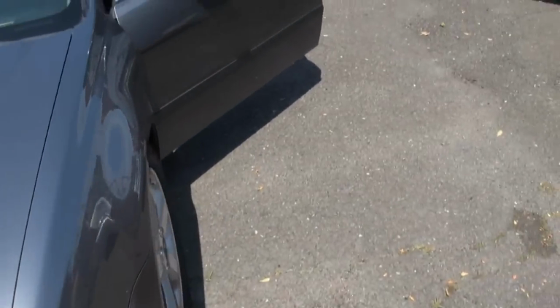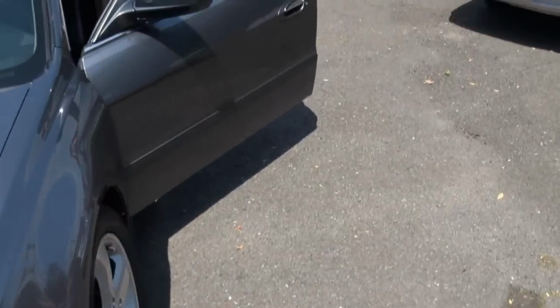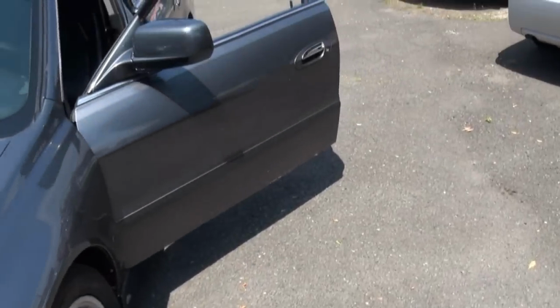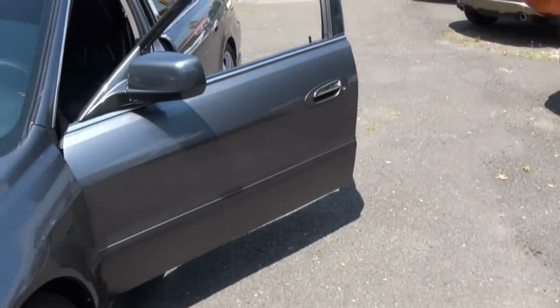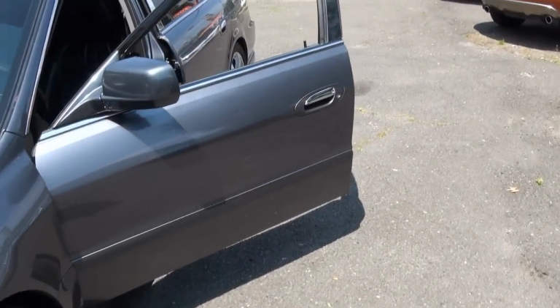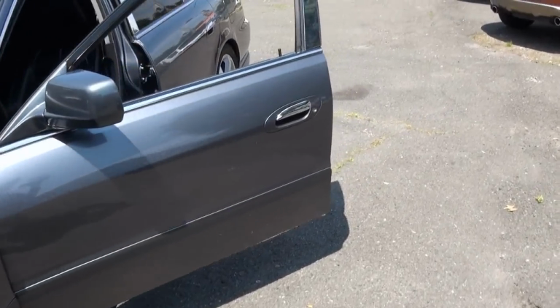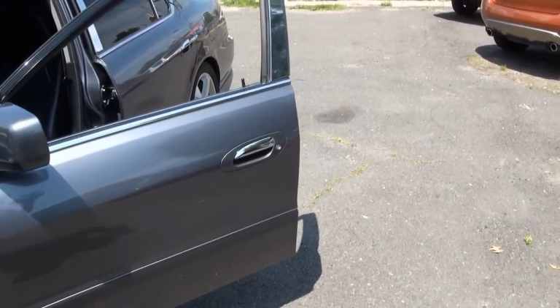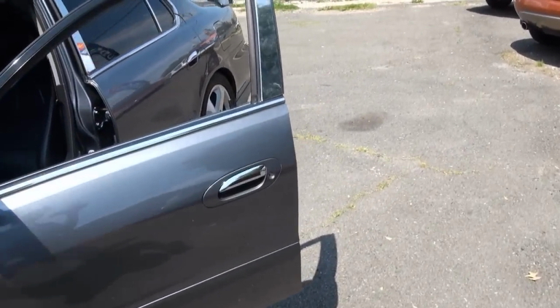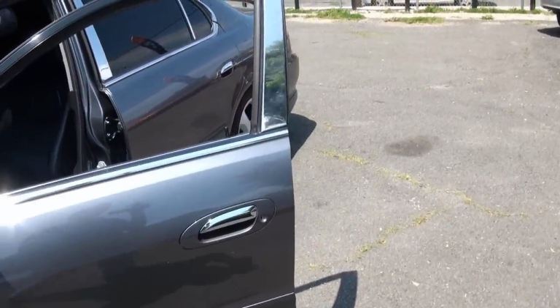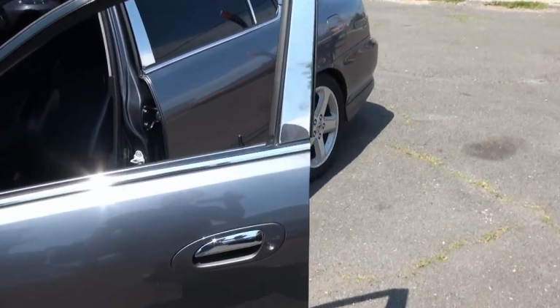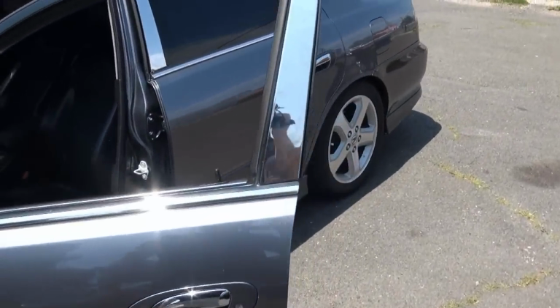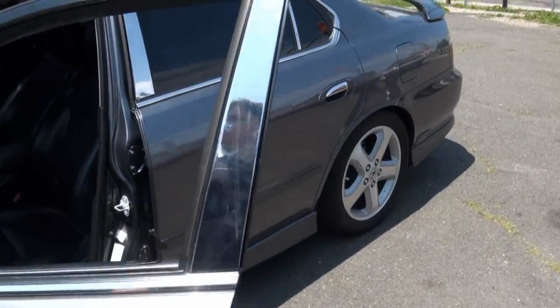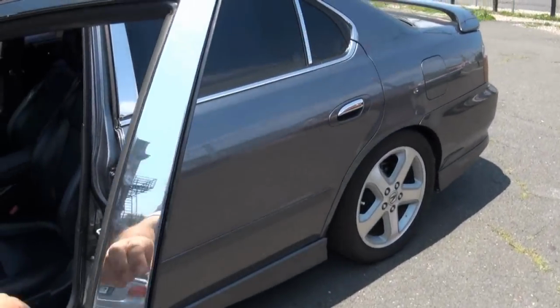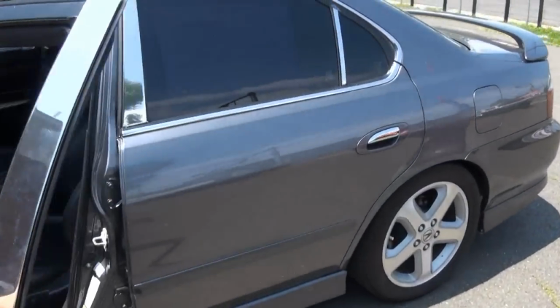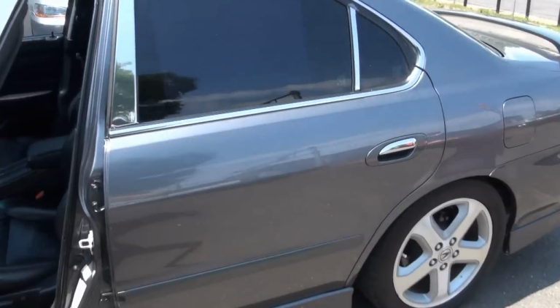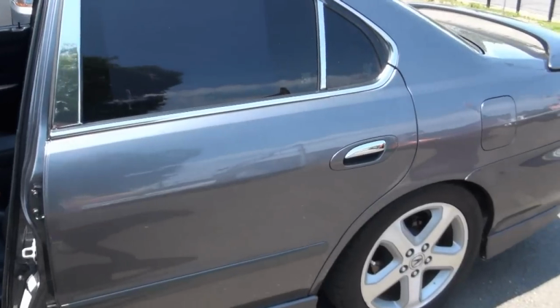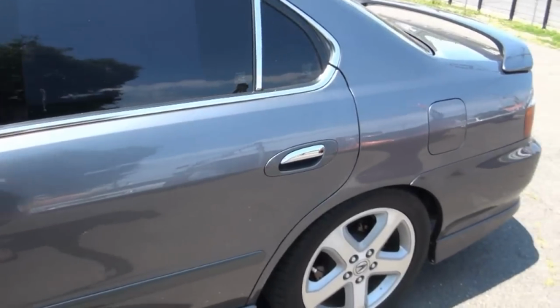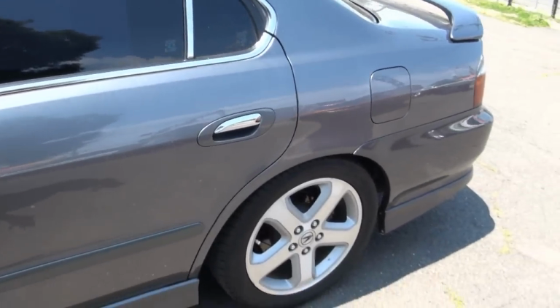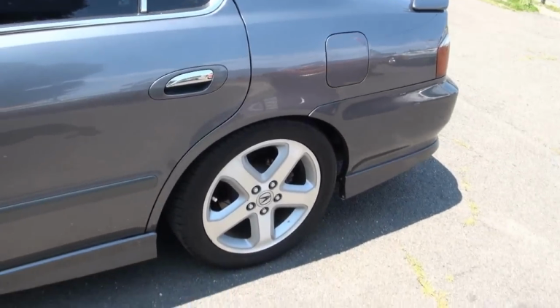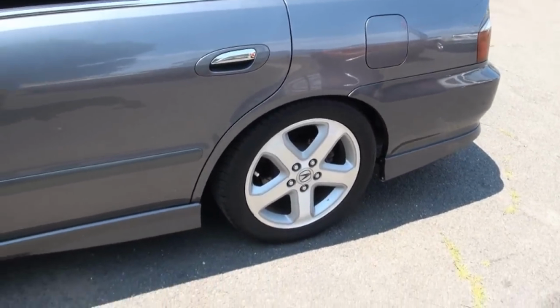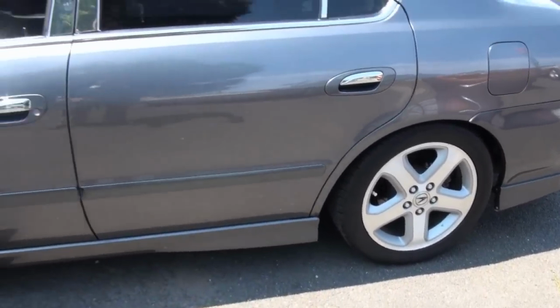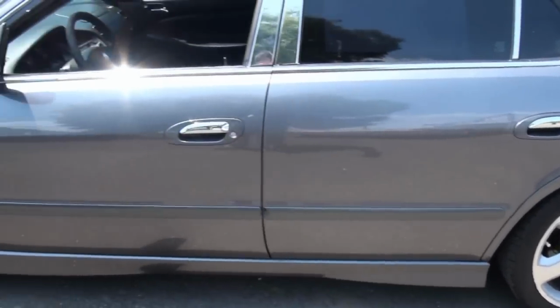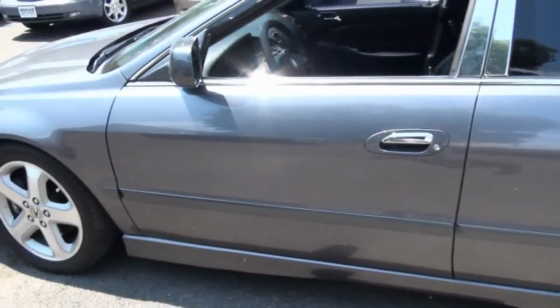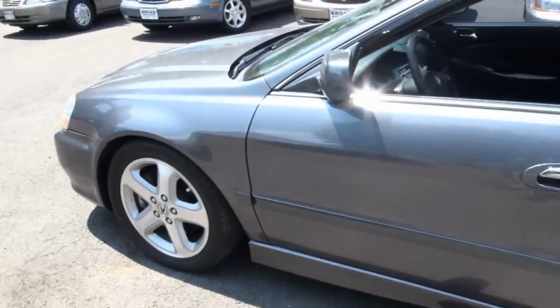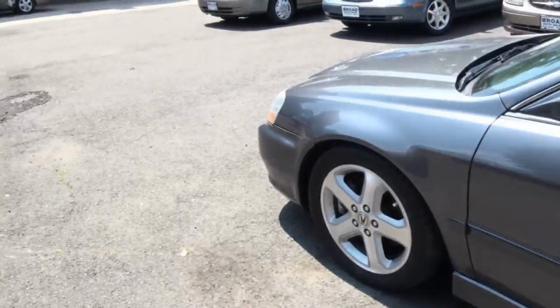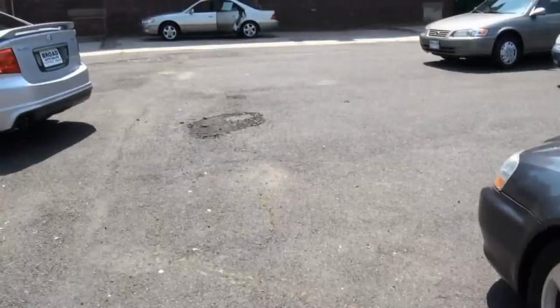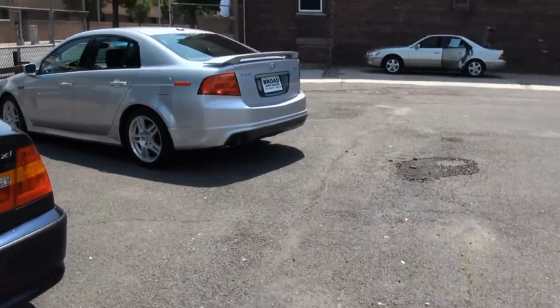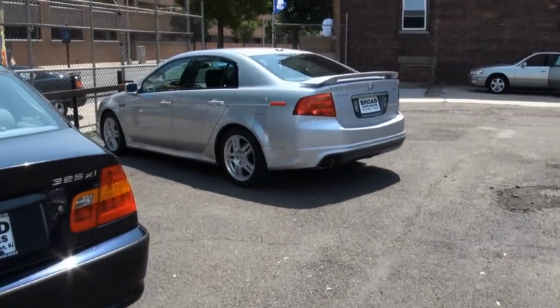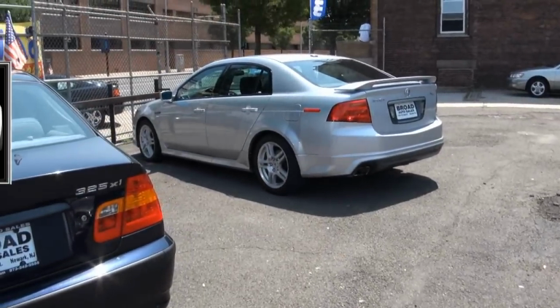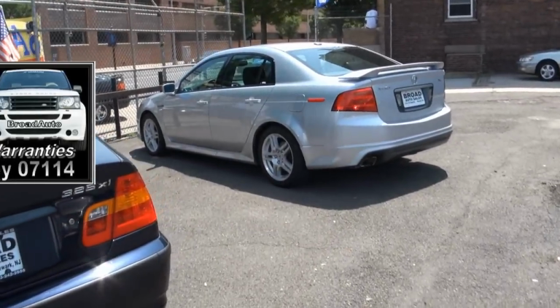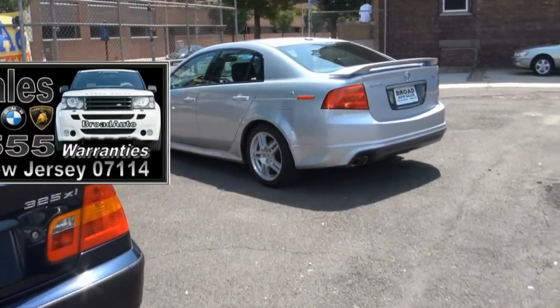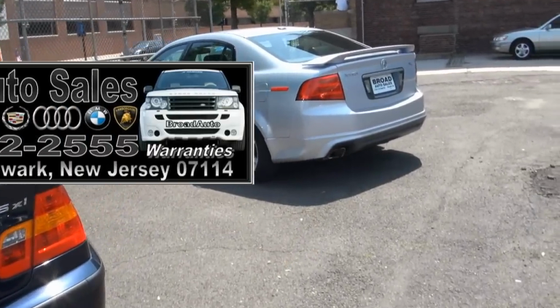Need more information on this Acura? Please give us a call here at Broad Auto Sales at 973-242-2555. Keep in mind we also have a lot of other Acuras in stock.